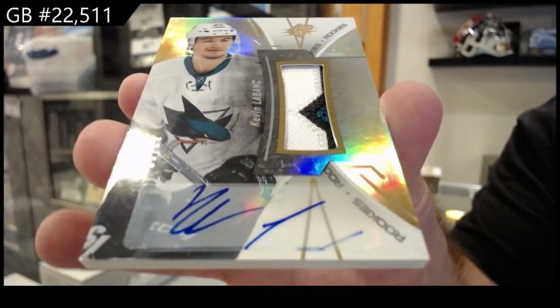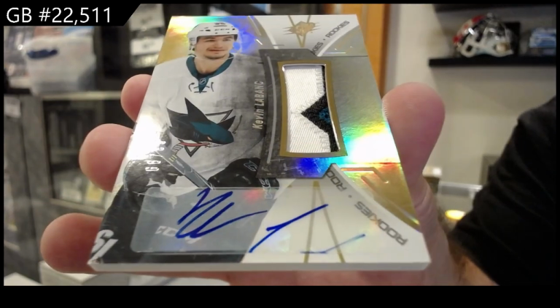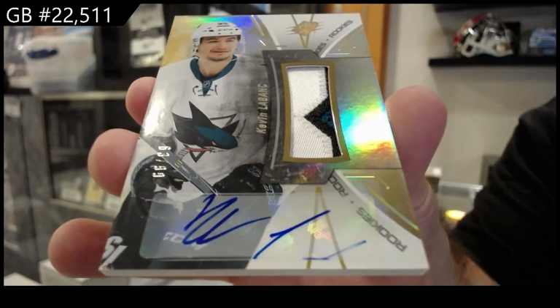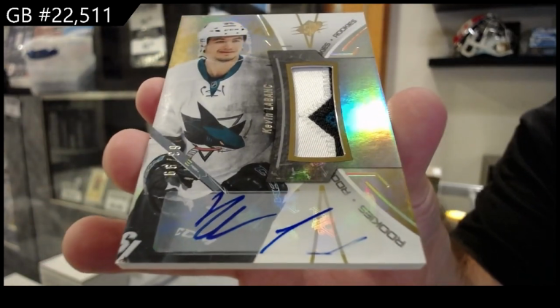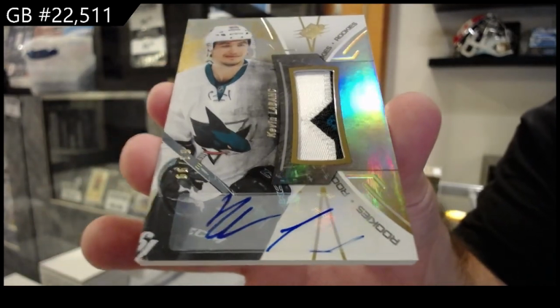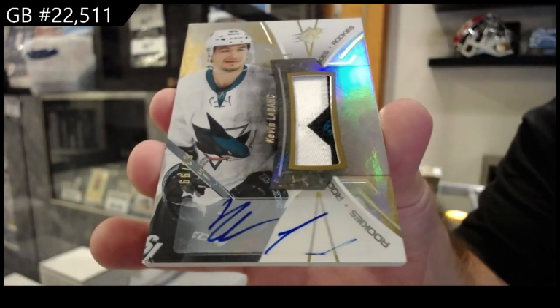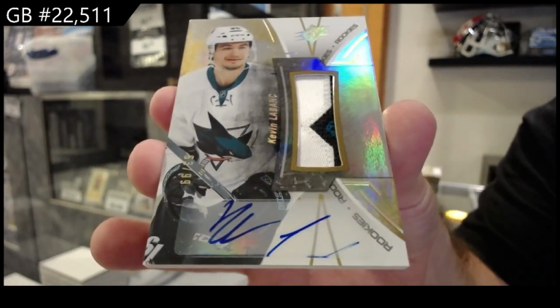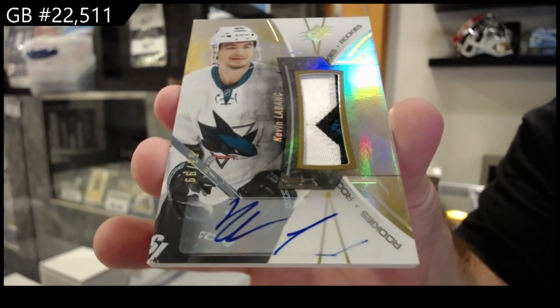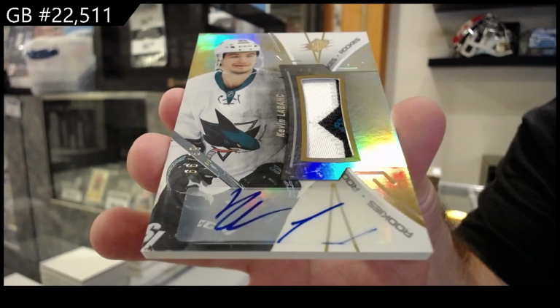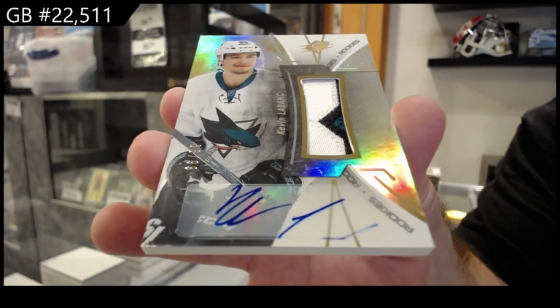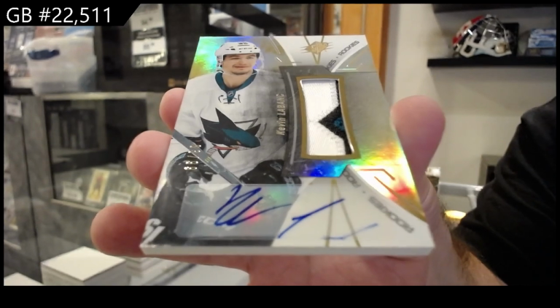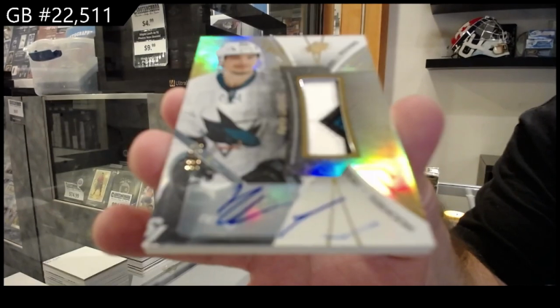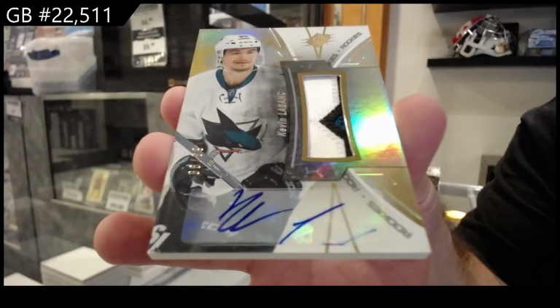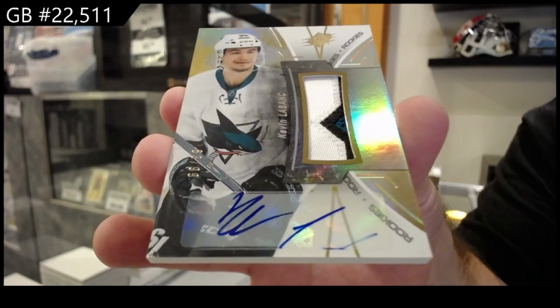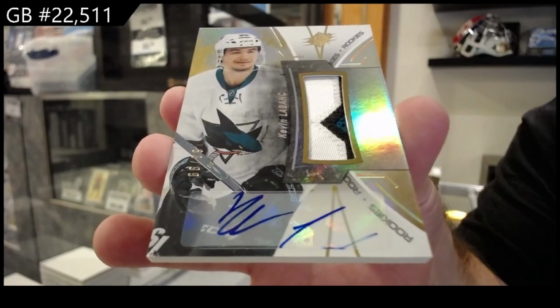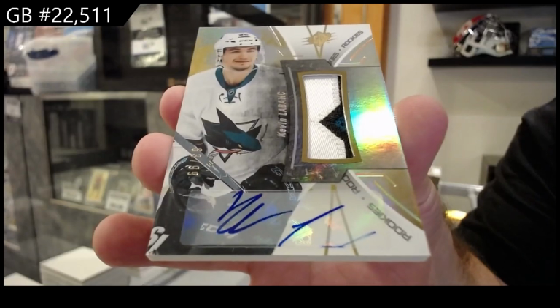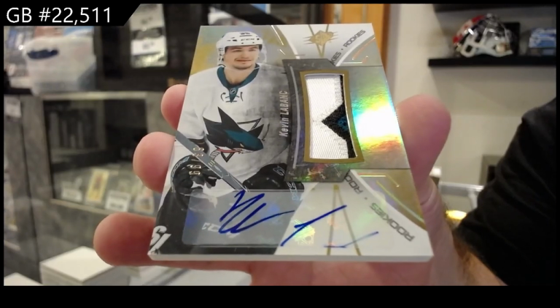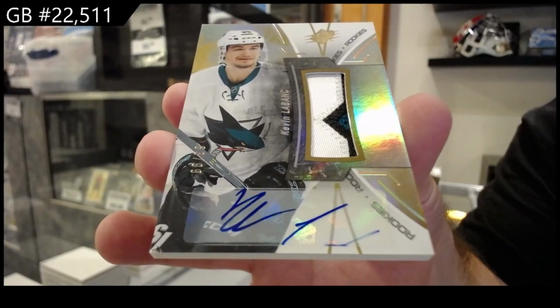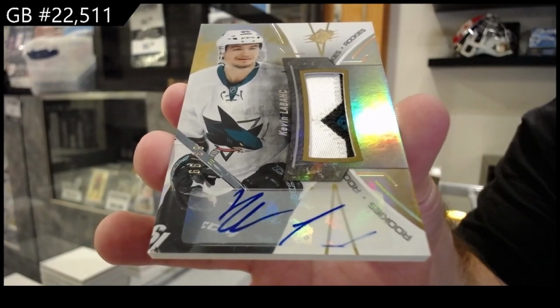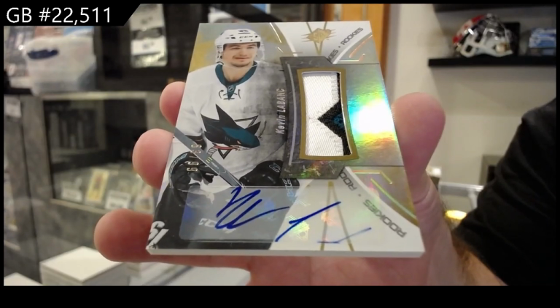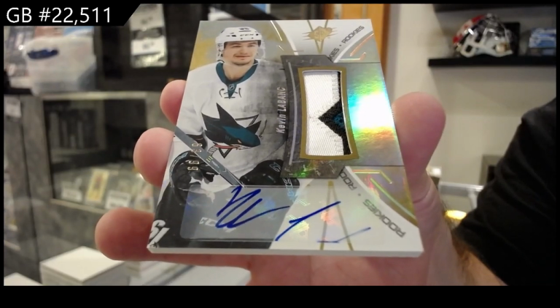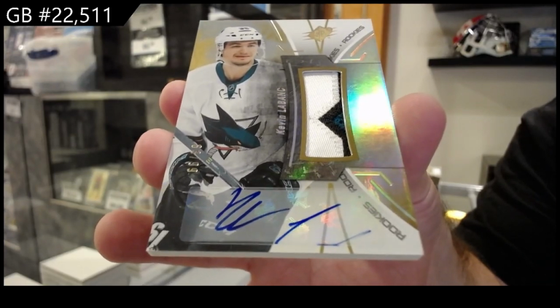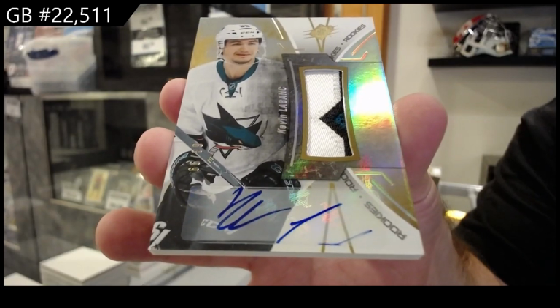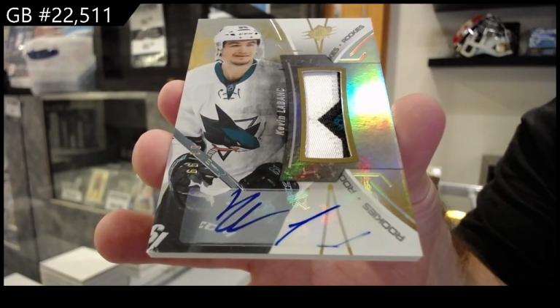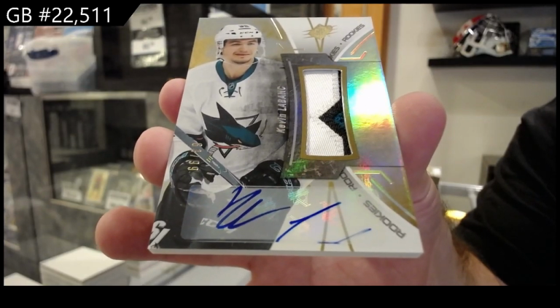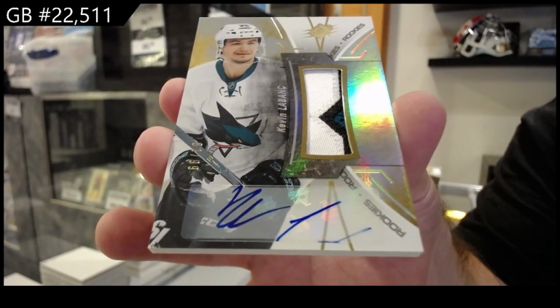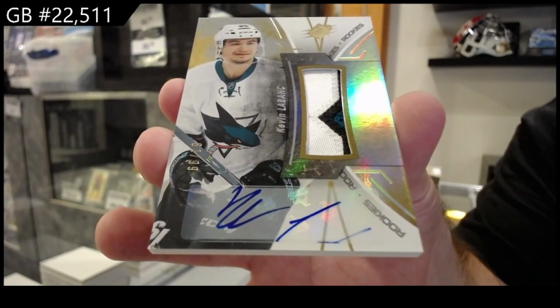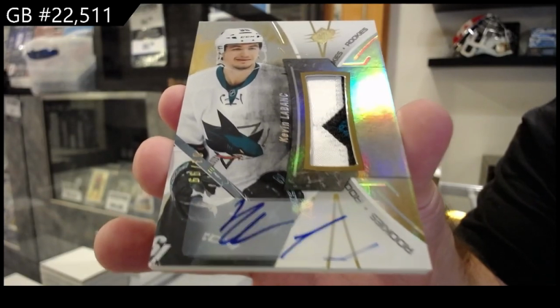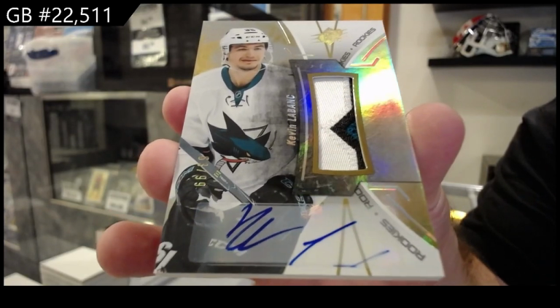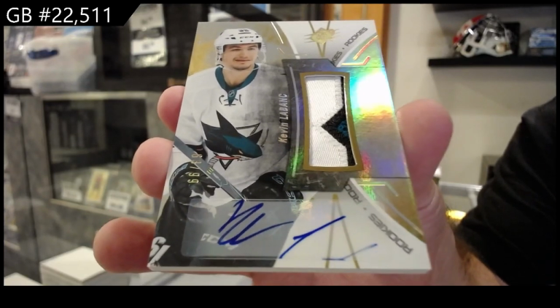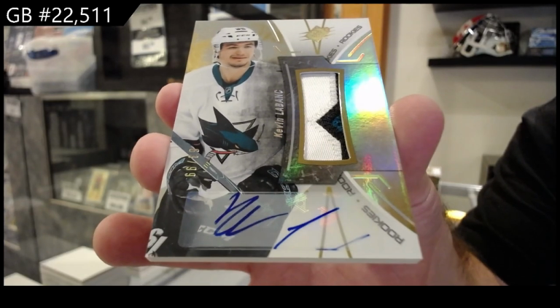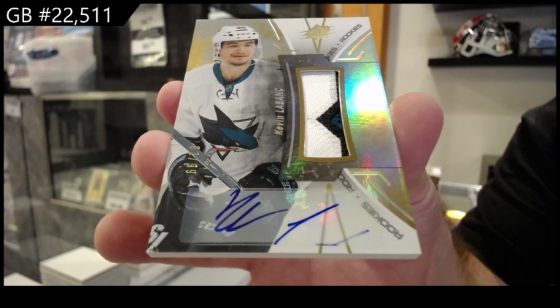Nice RPA. The autographs have been interesting — it's like I feel like it got cut off or something on the bottom there. I don't really know what that is.